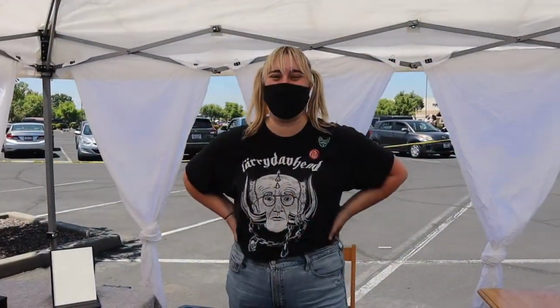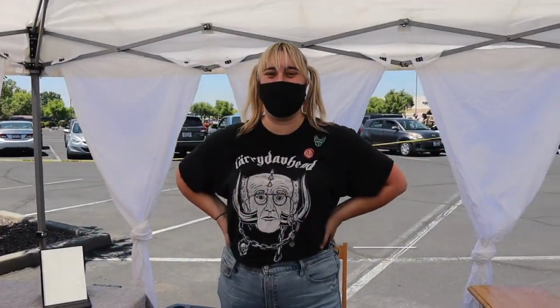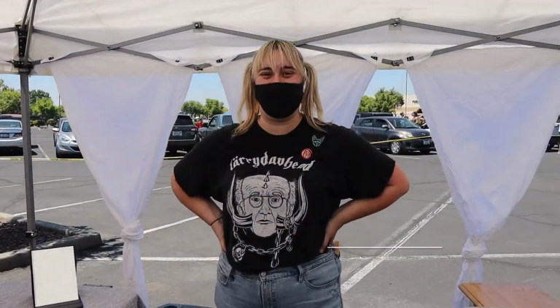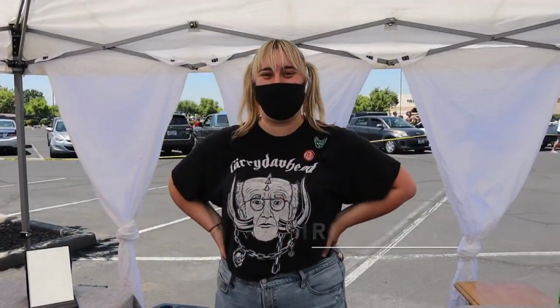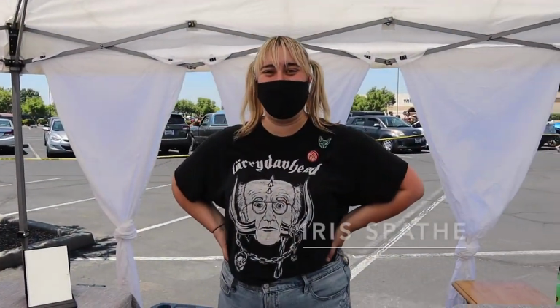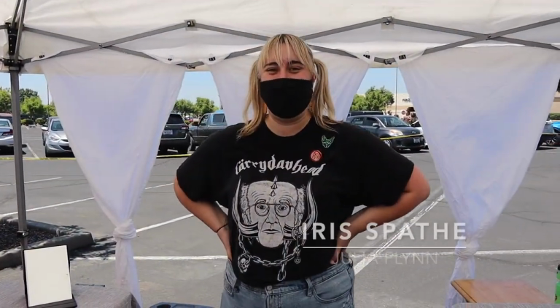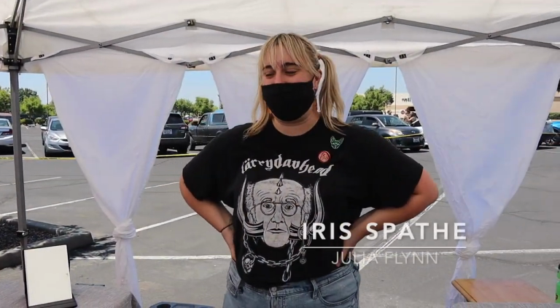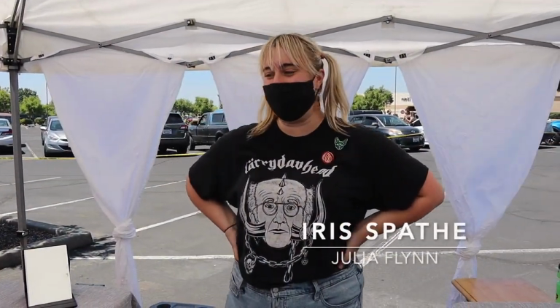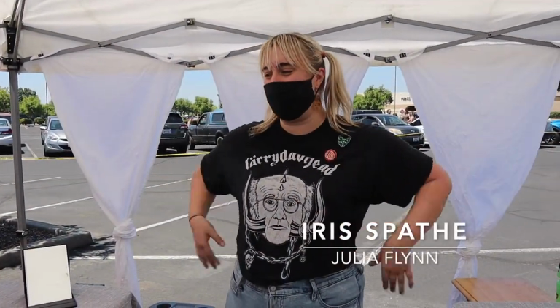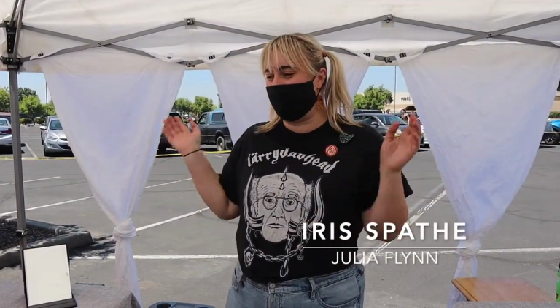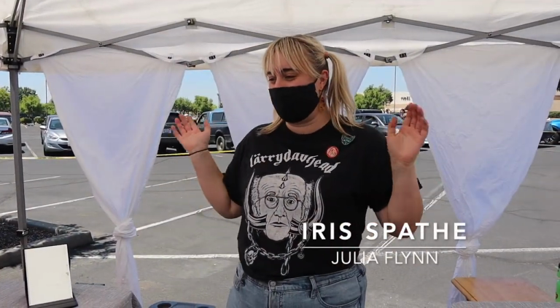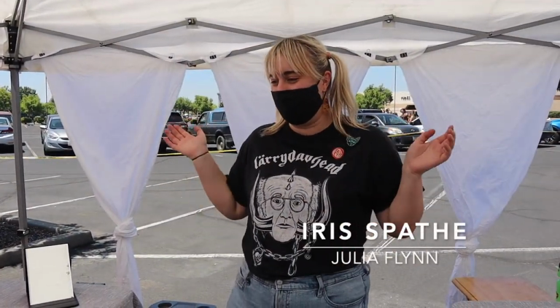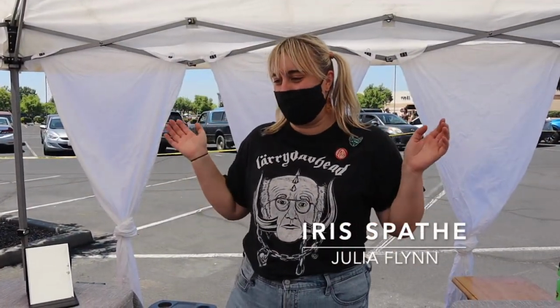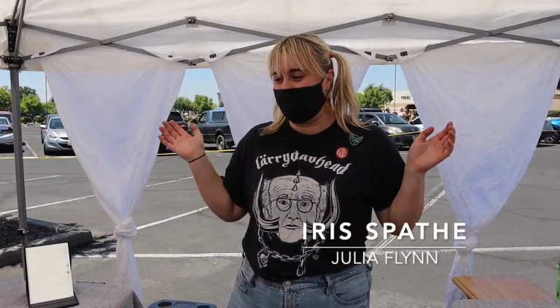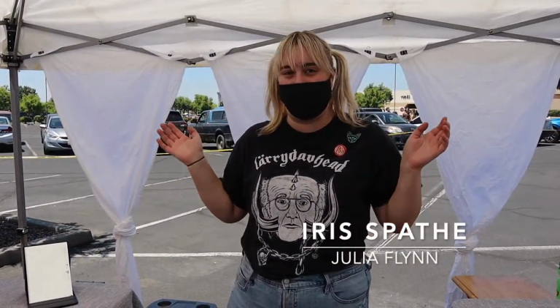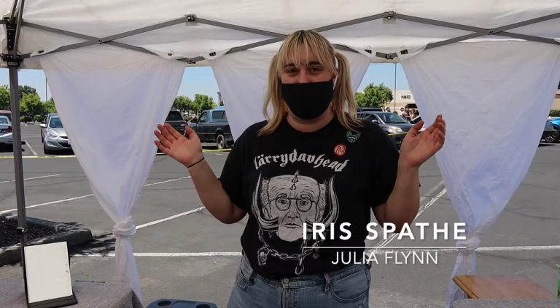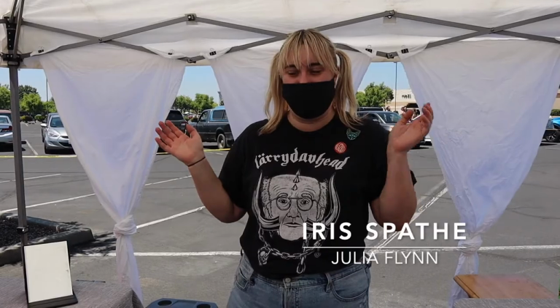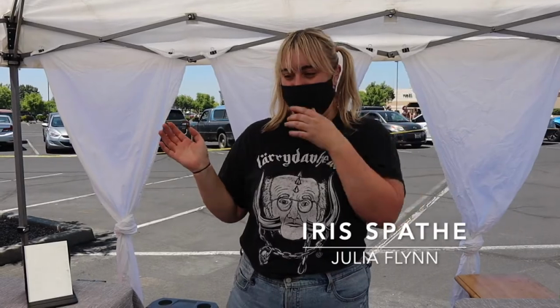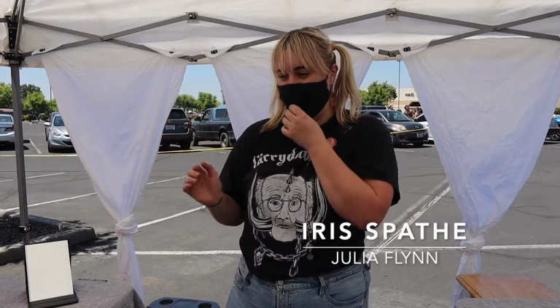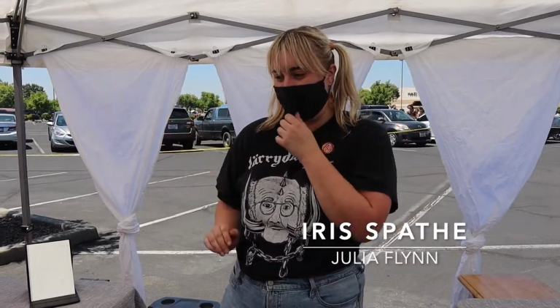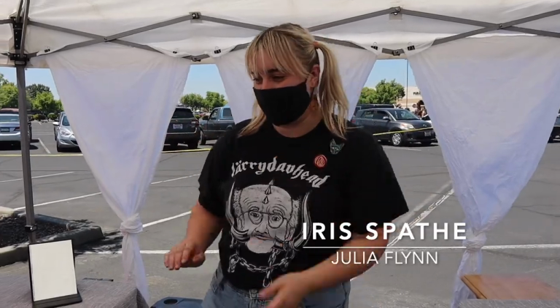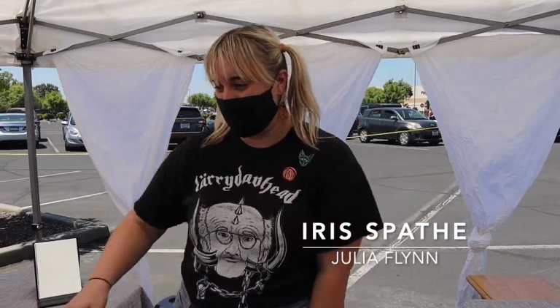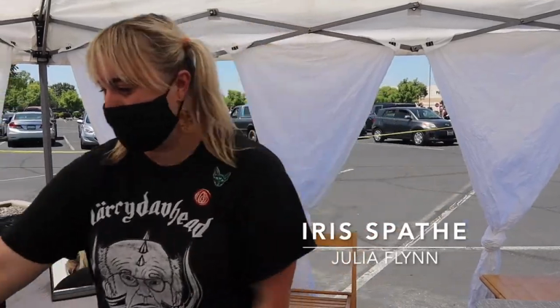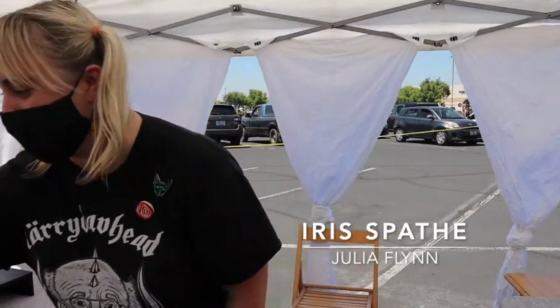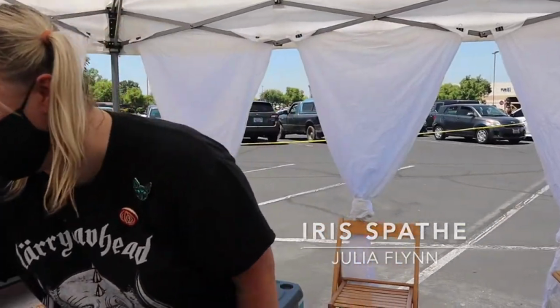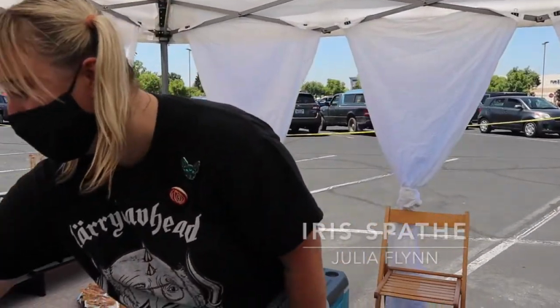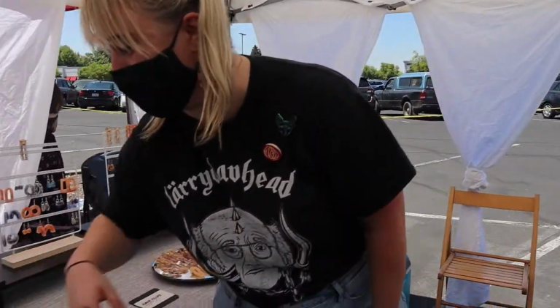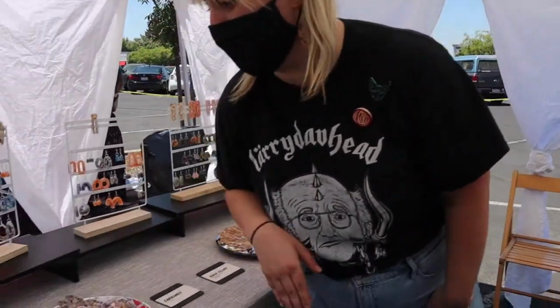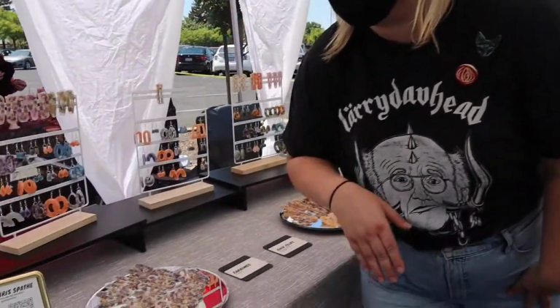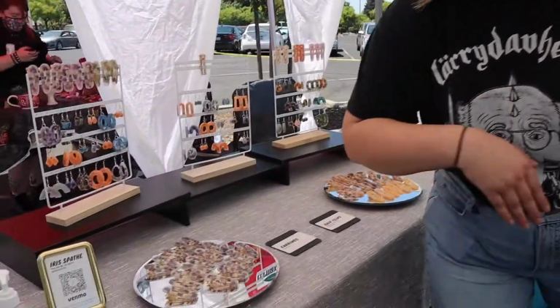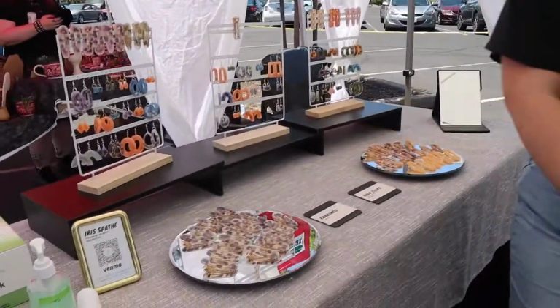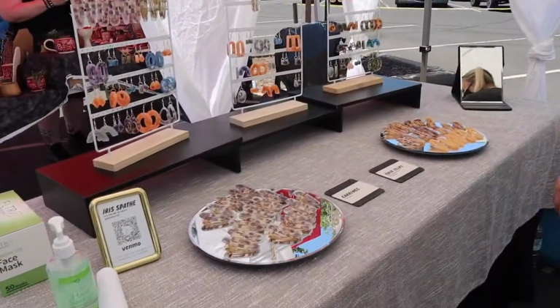I'm Delia Flynn, and my booth is called Iris Space. You can see the spelling here if you guys want to follow me on Instagram.